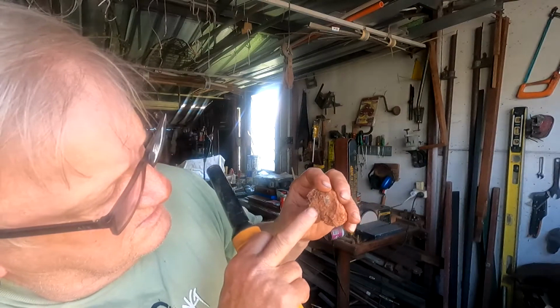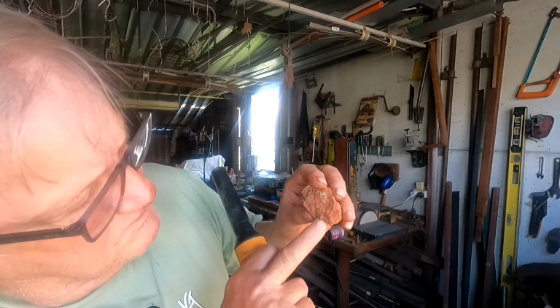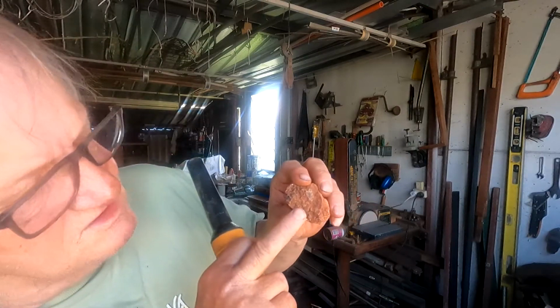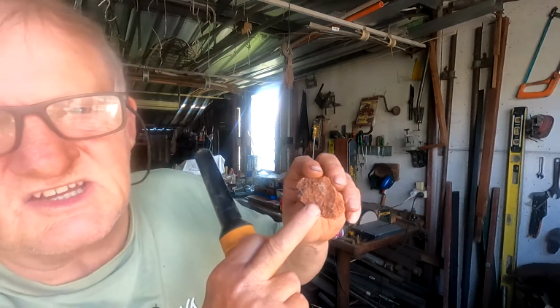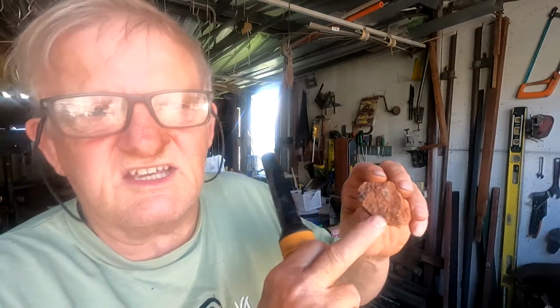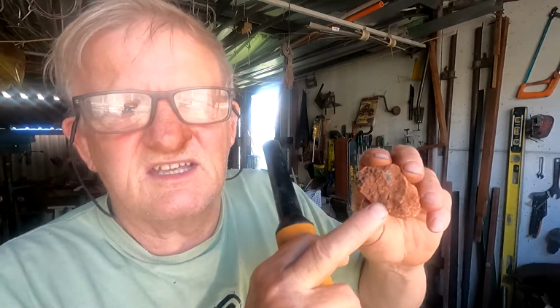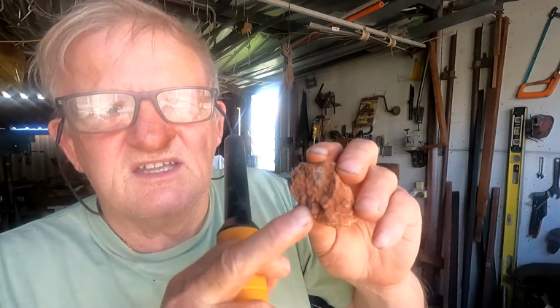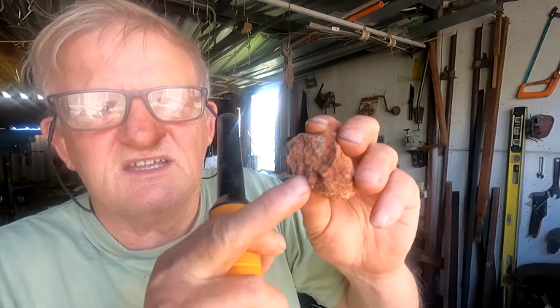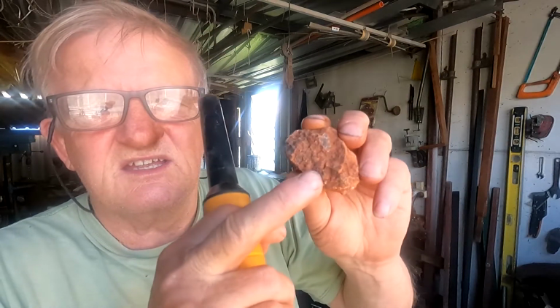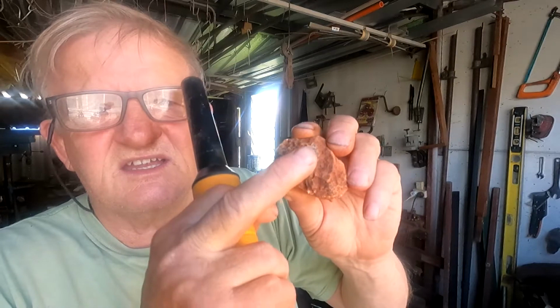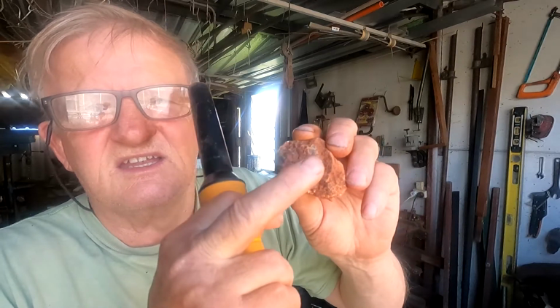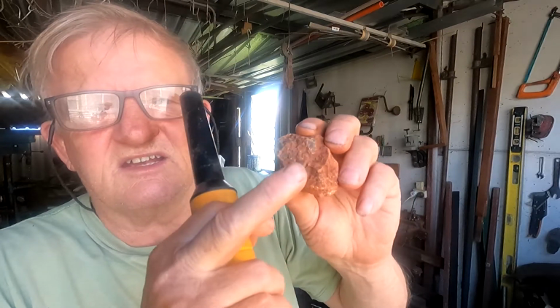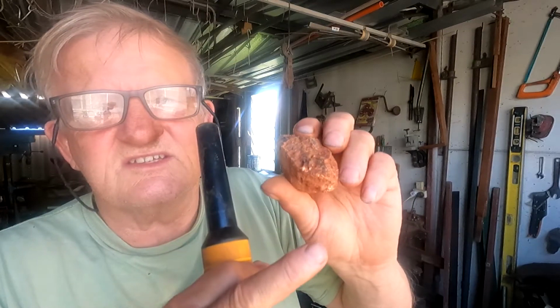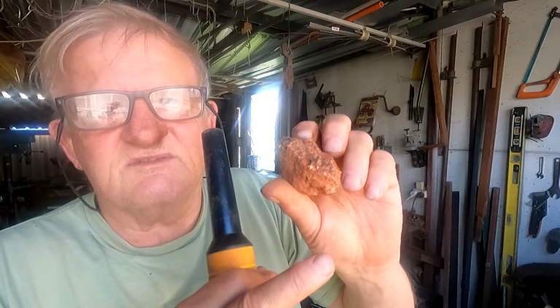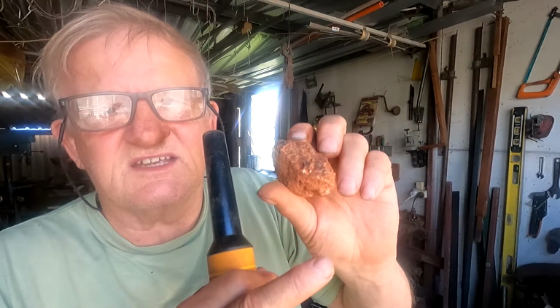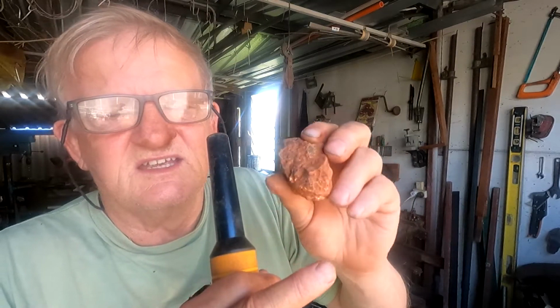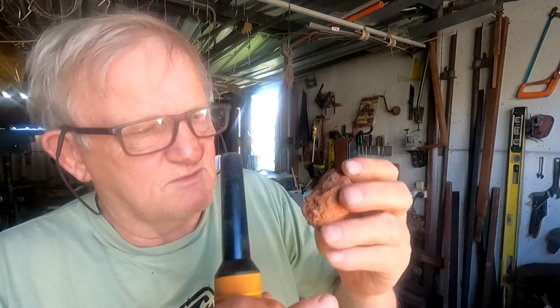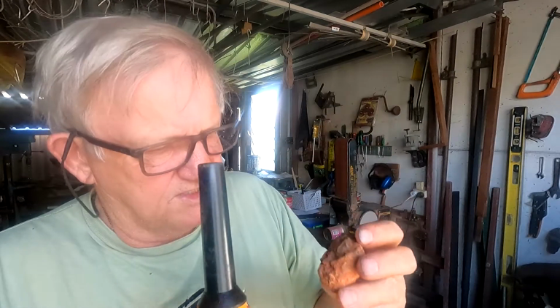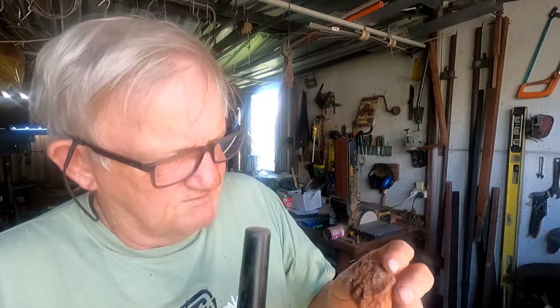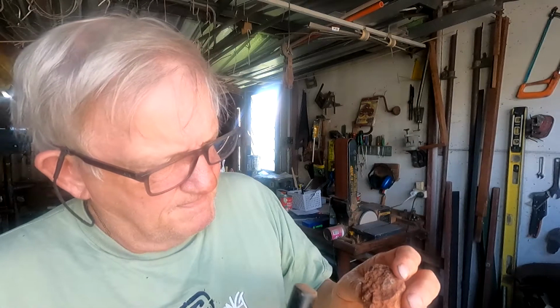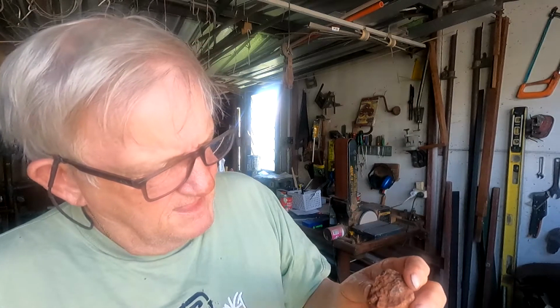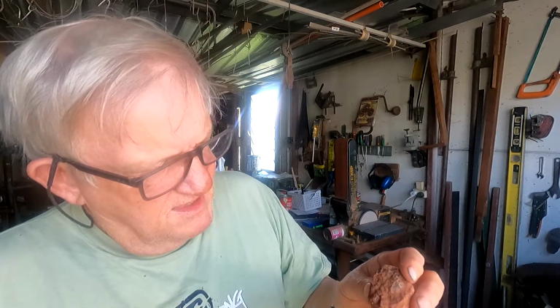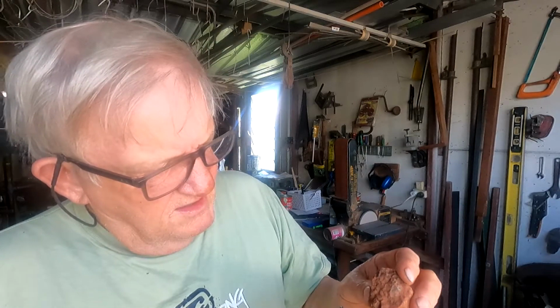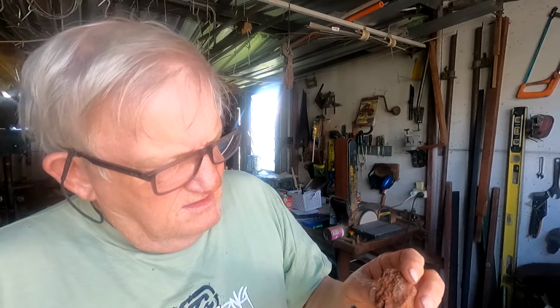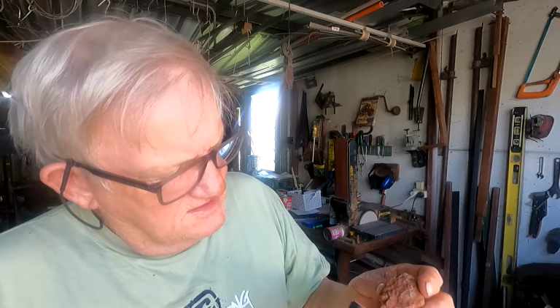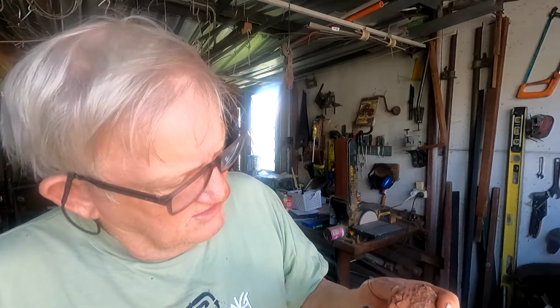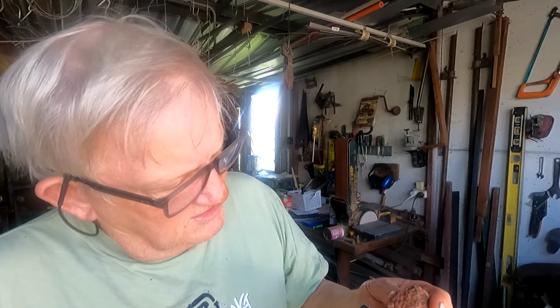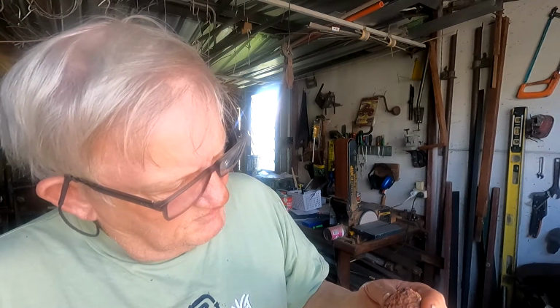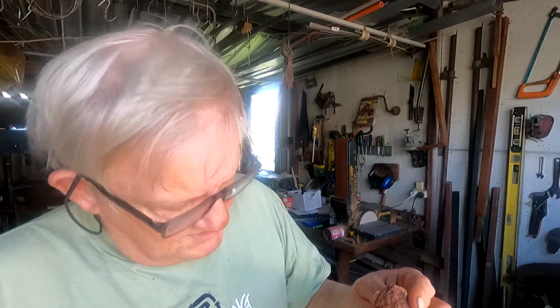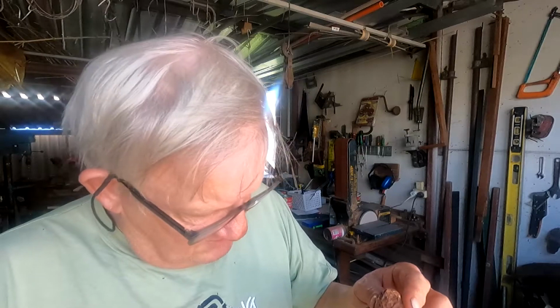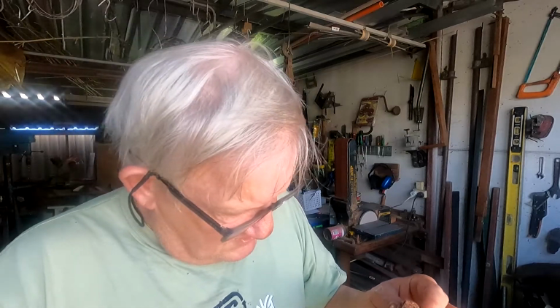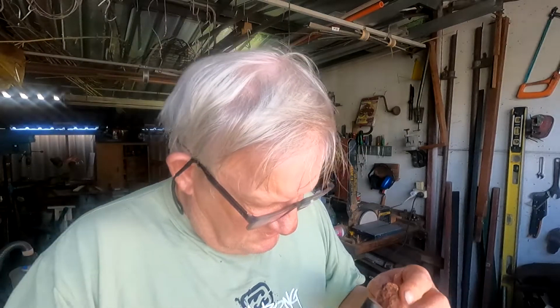There's a bit of crystallization here. I don't know if you can see it, but that way we can. It looks like a bit of quartz in there, so that'll be interesting — we can crush it up.